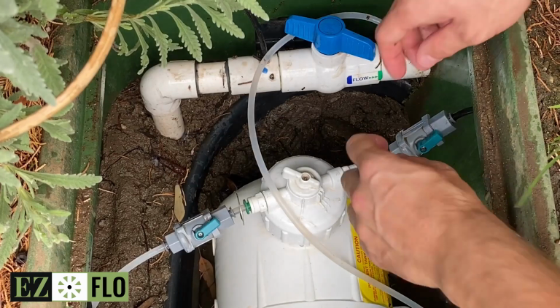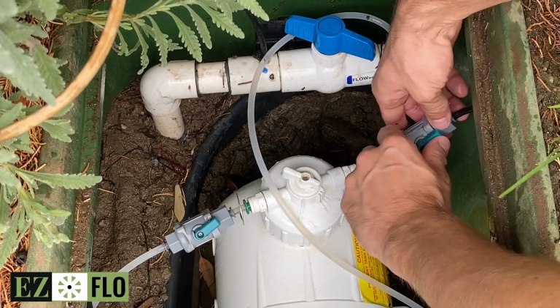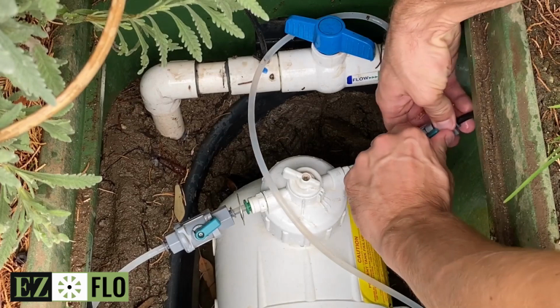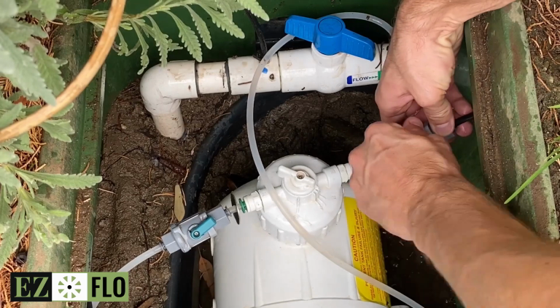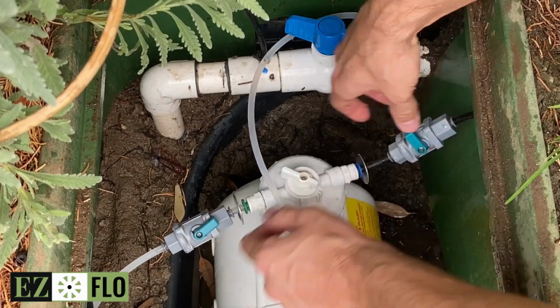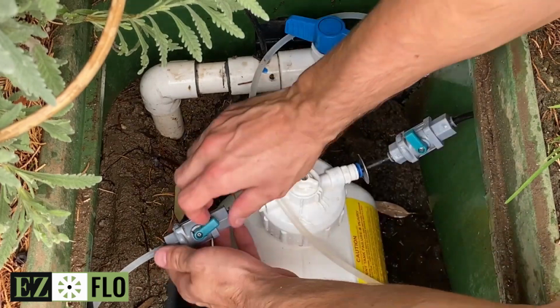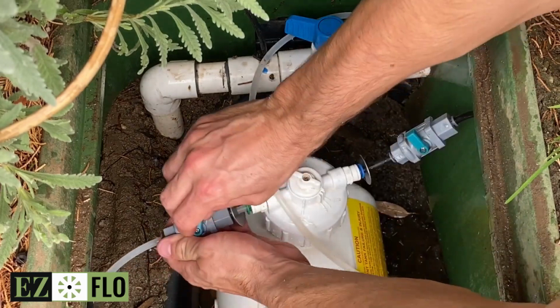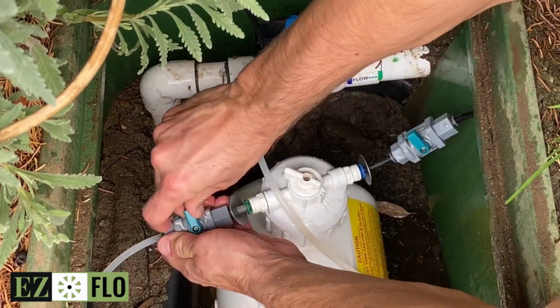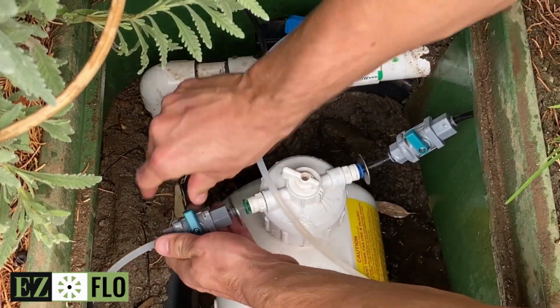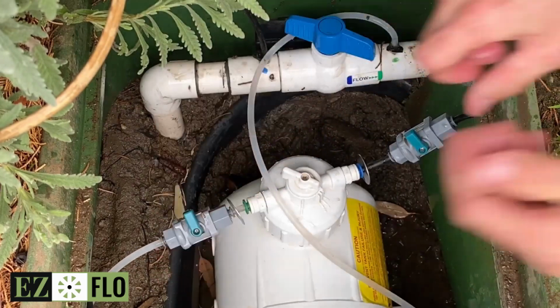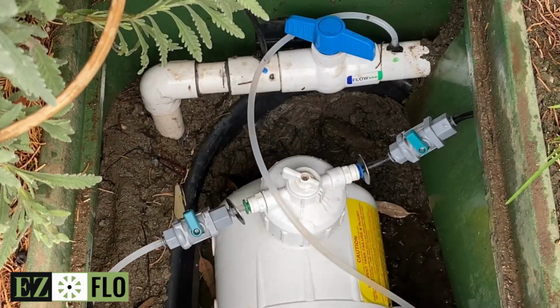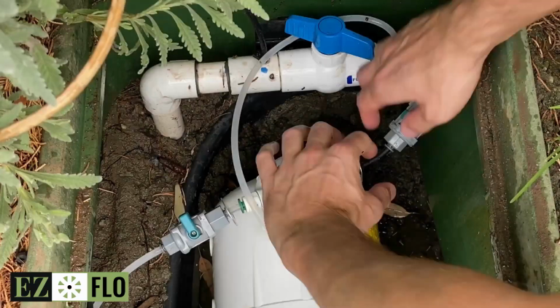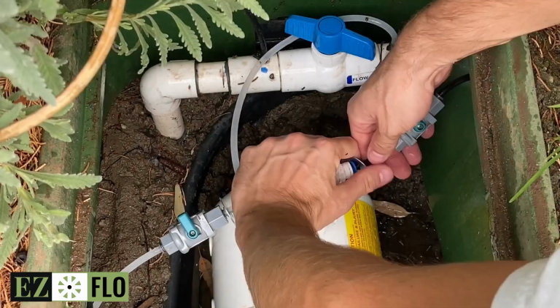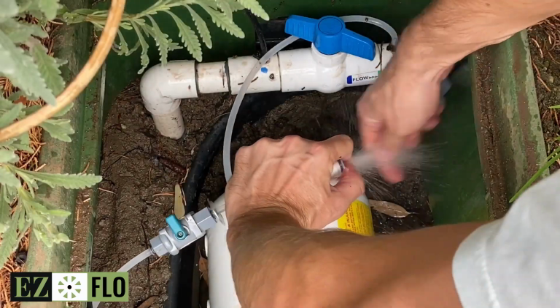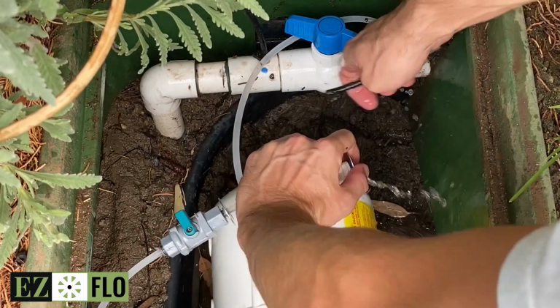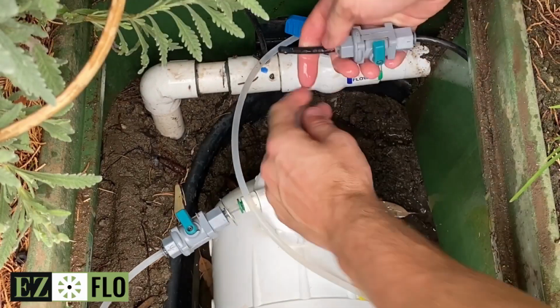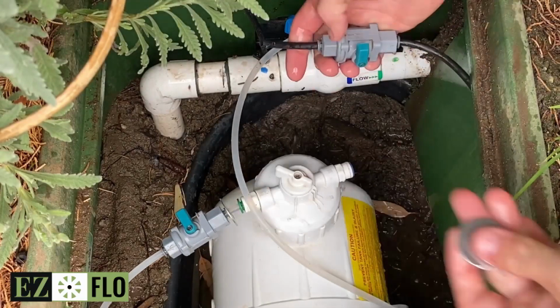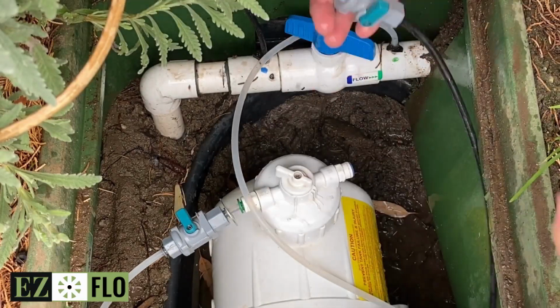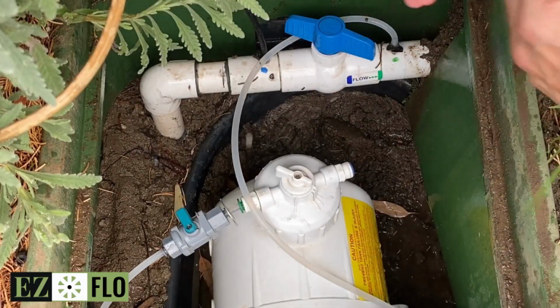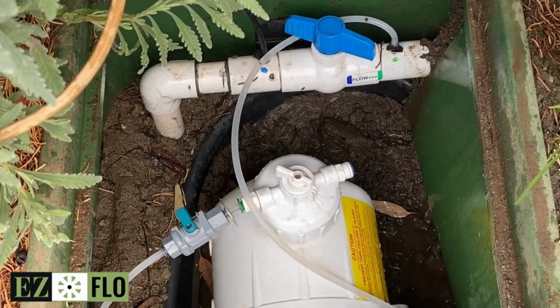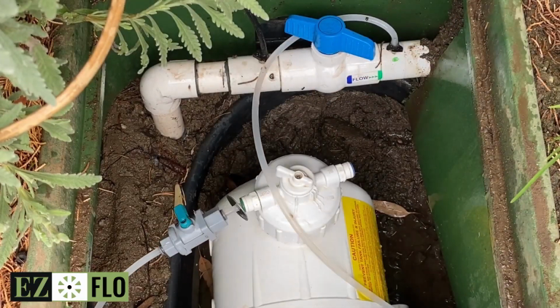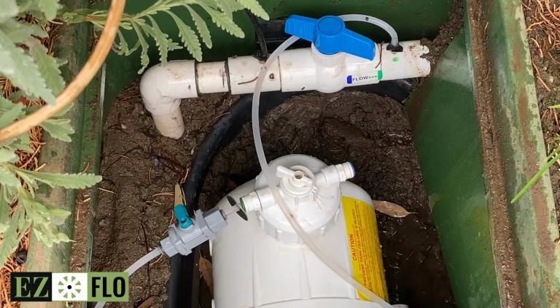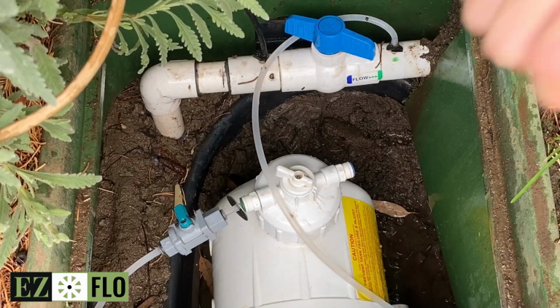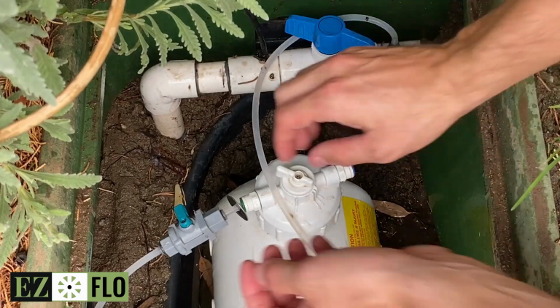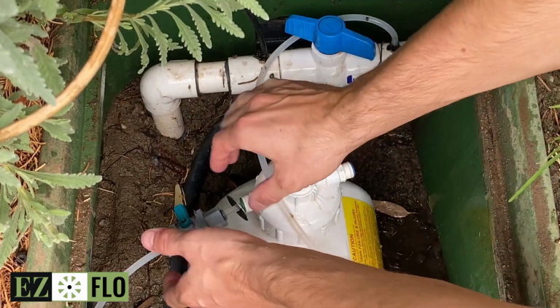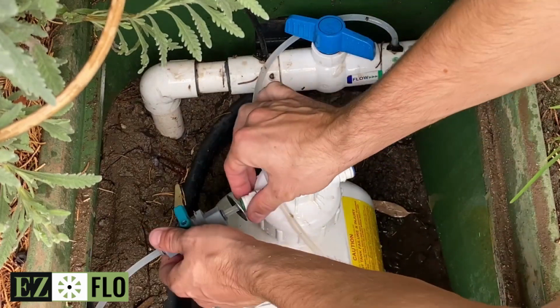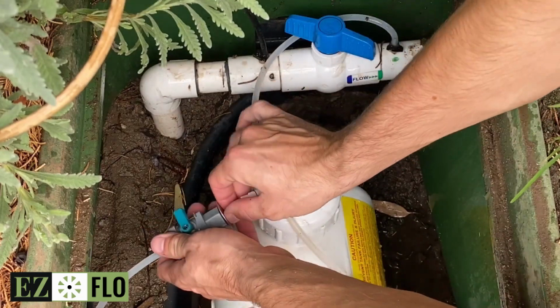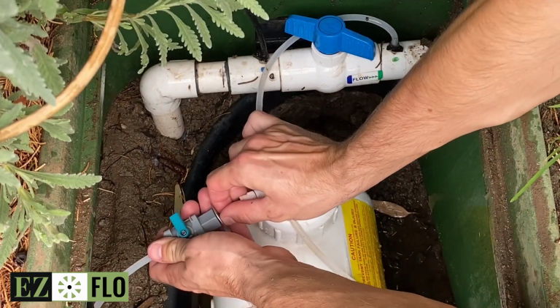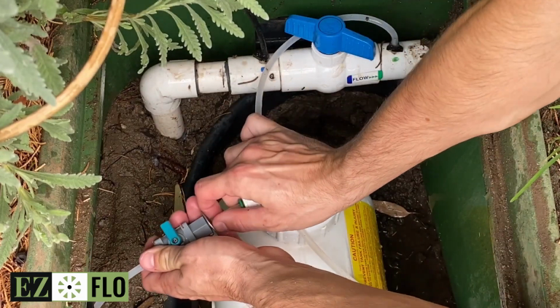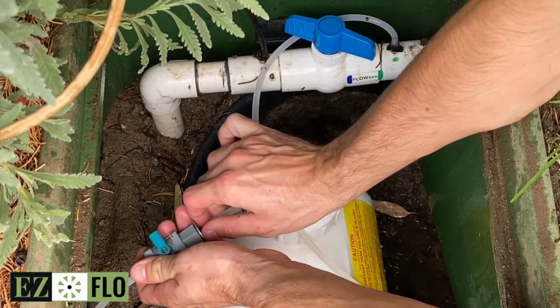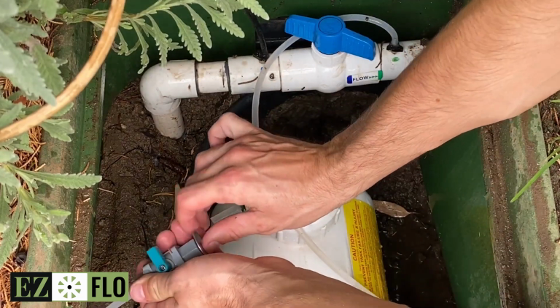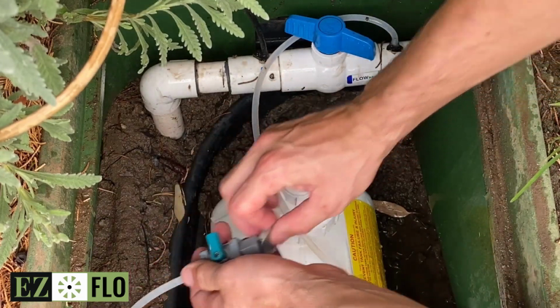Turn the shutoff valves to the closed position. Disconnect the shutoff valves from the cap by pulling the washer against the shutoff valve.